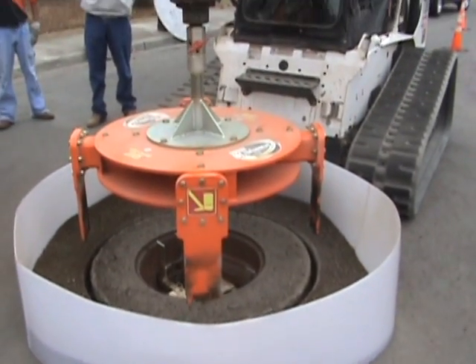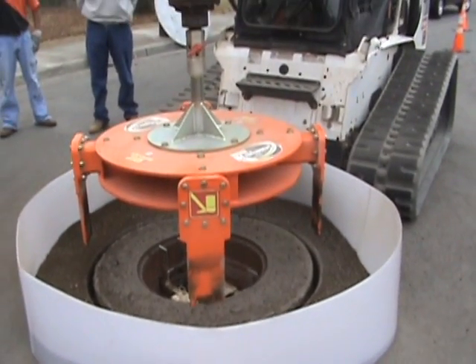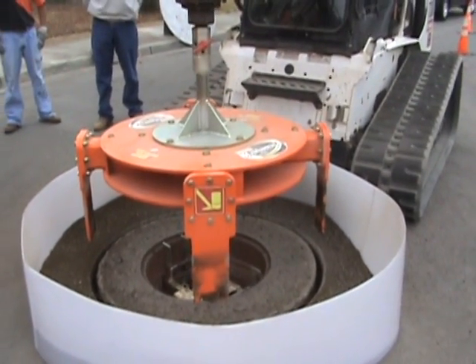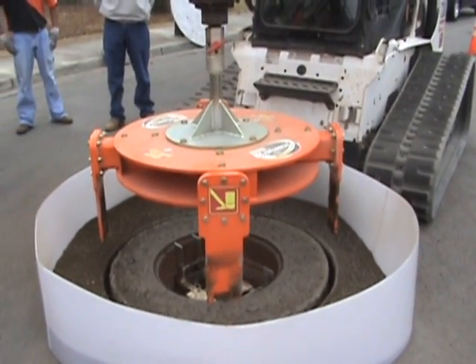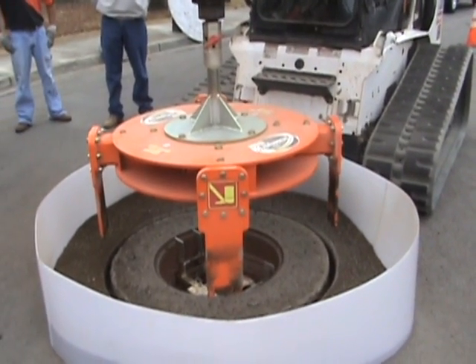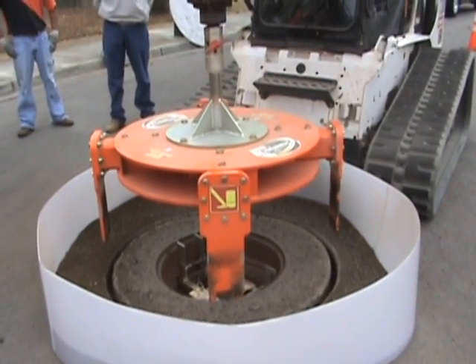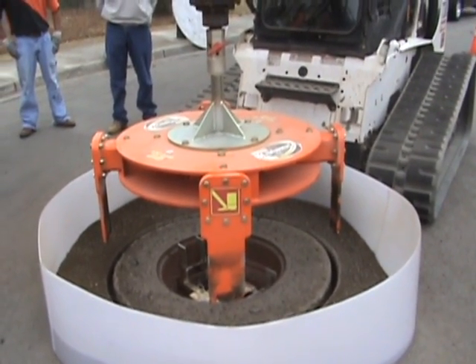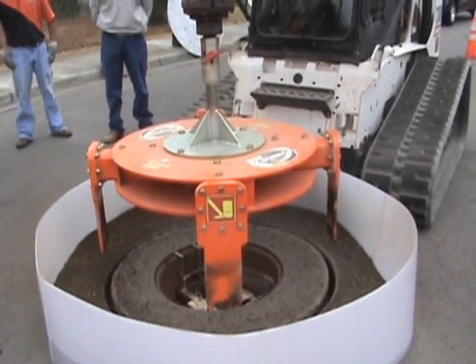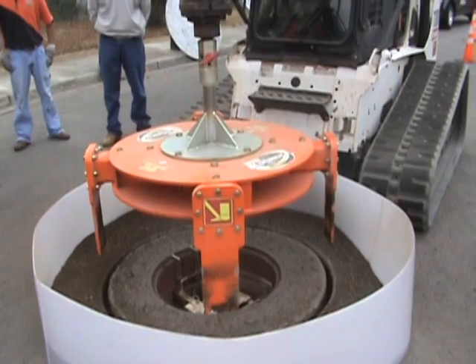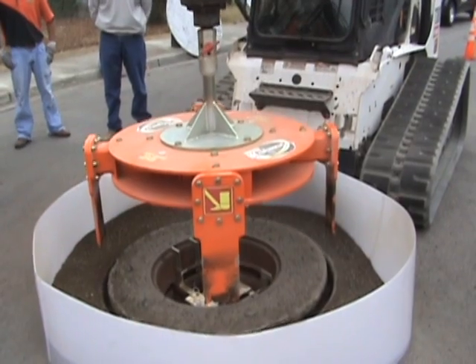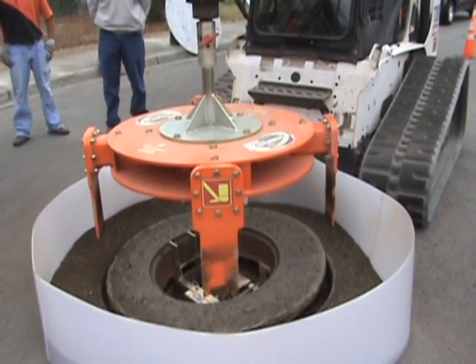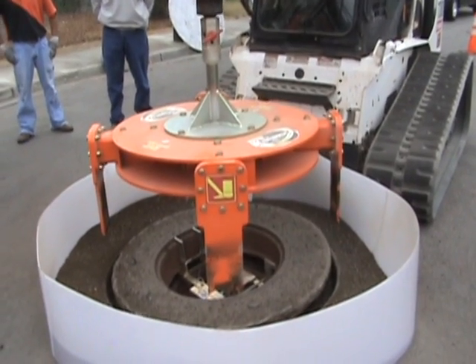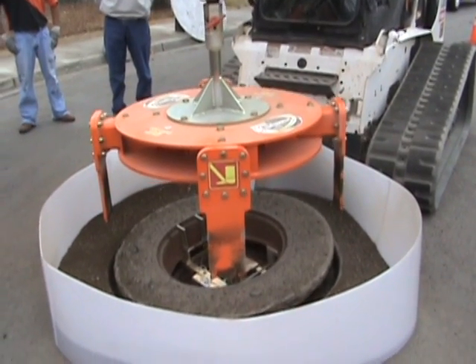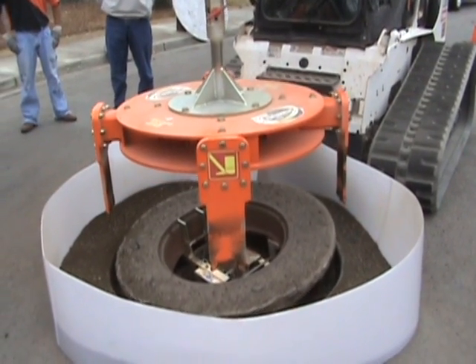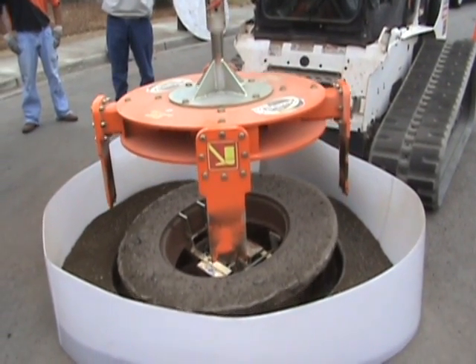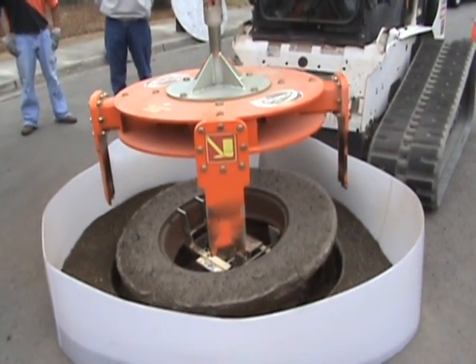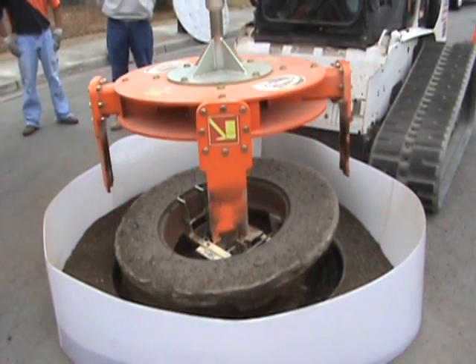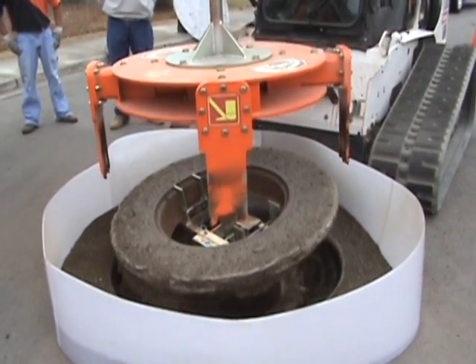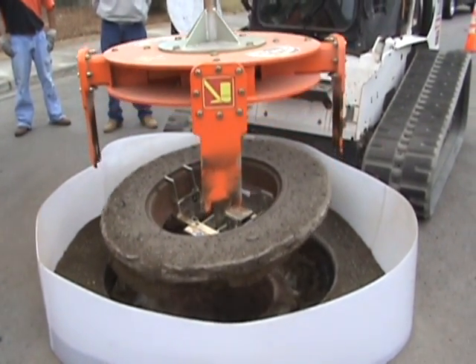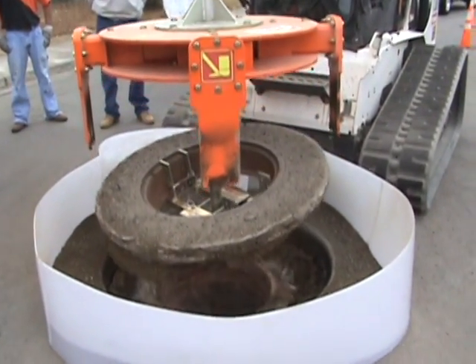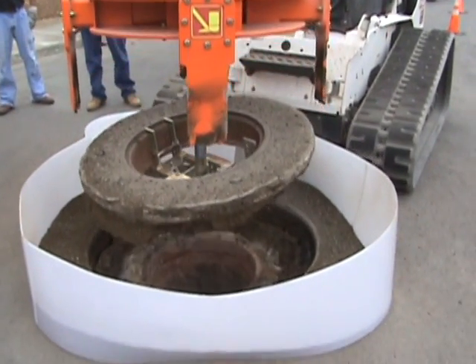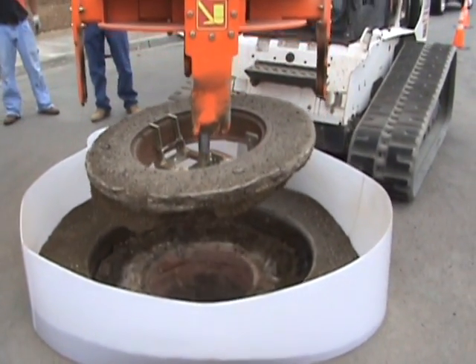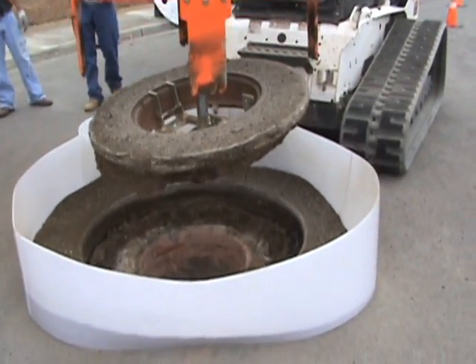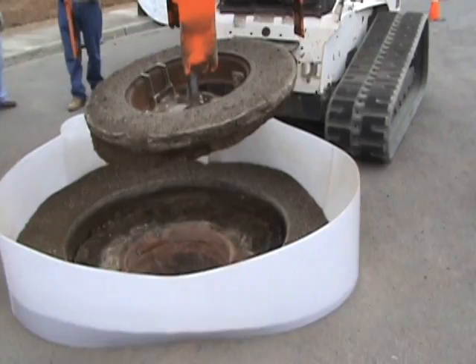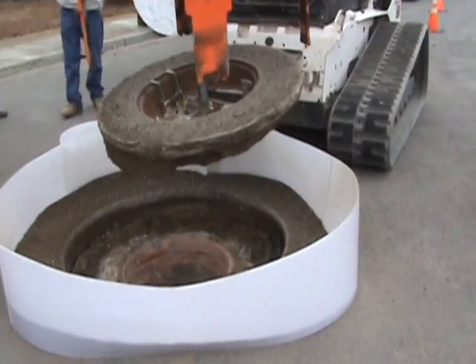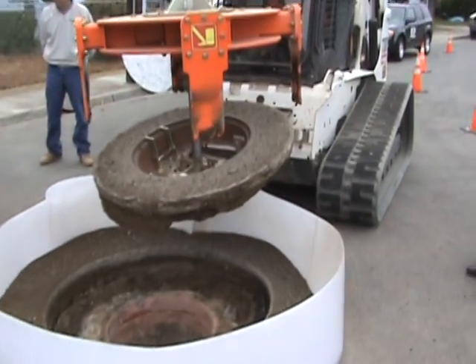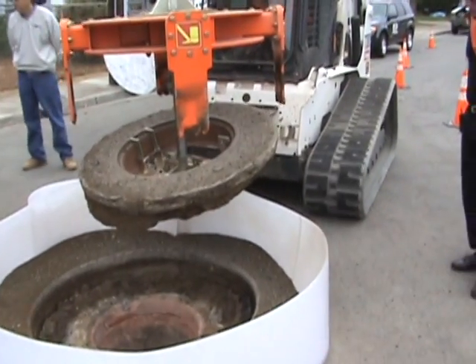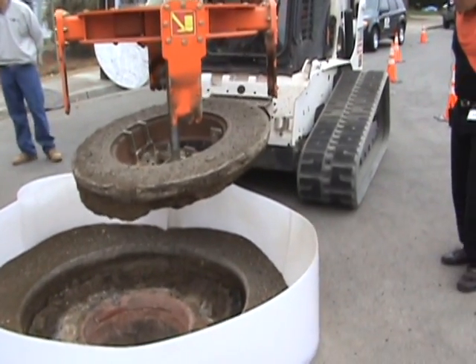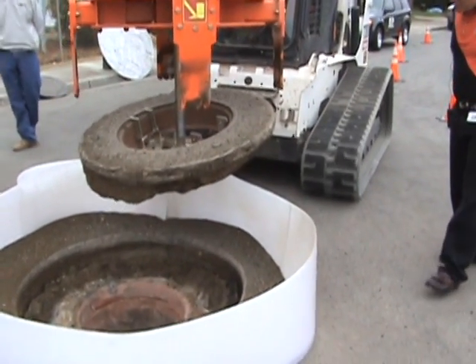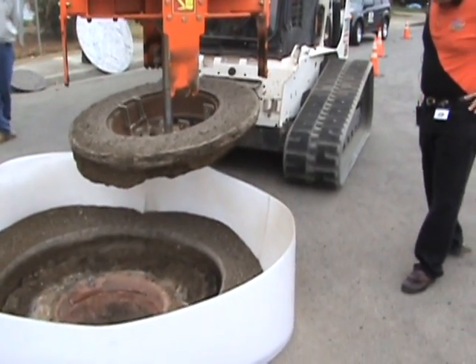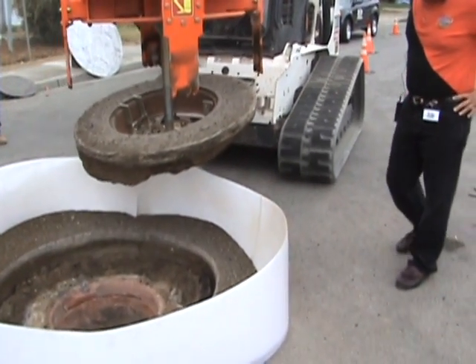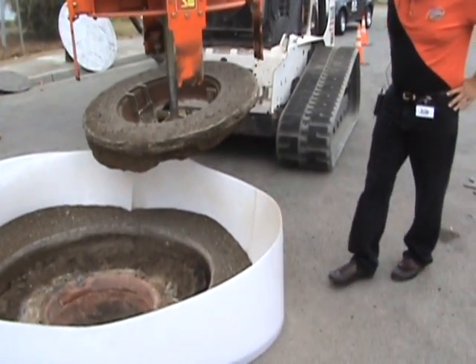You can see the manhole frame being pulled from the road with the surrounding road overcut, and the manhole is ready to be rebuilt.